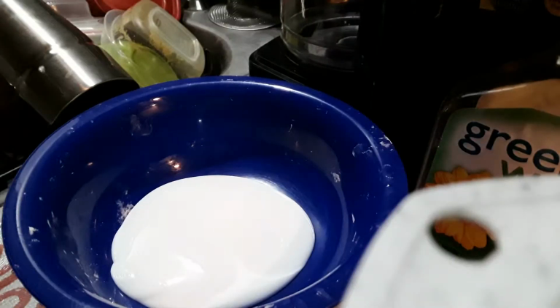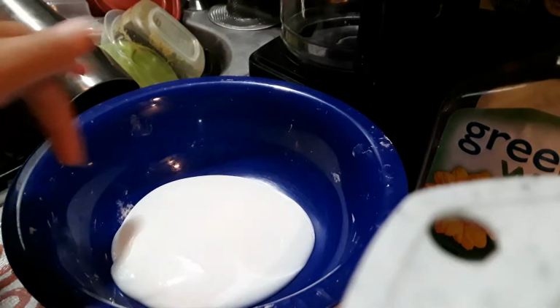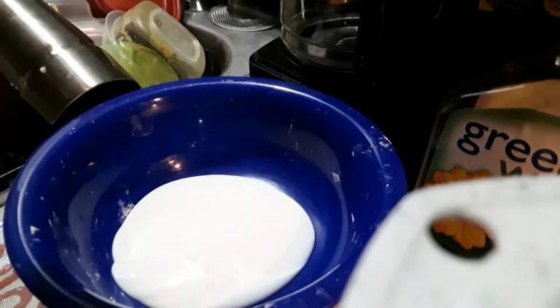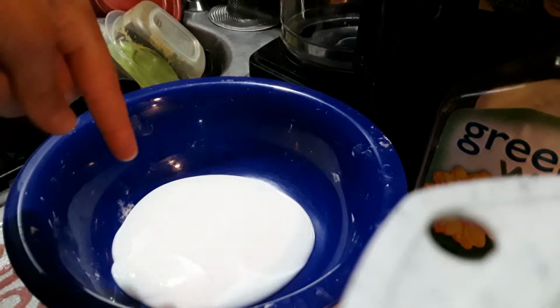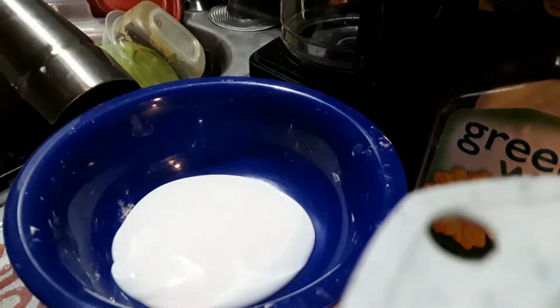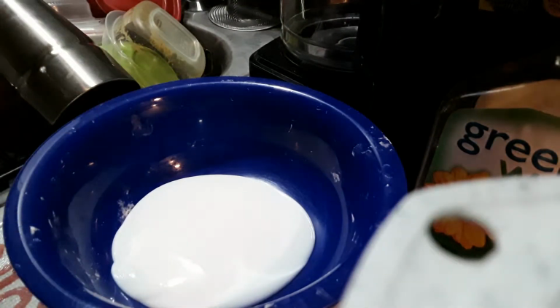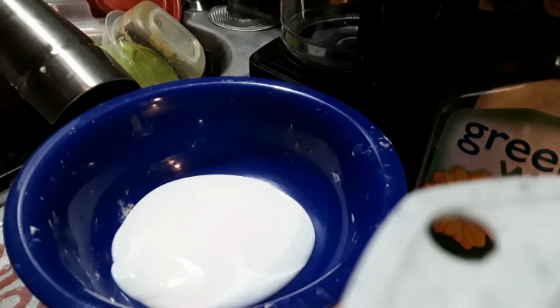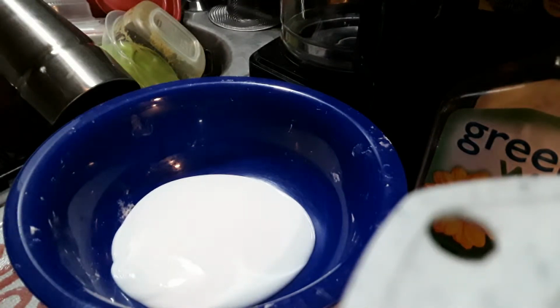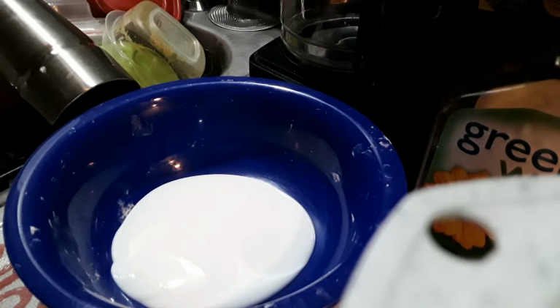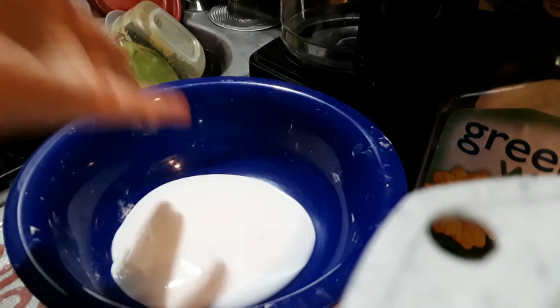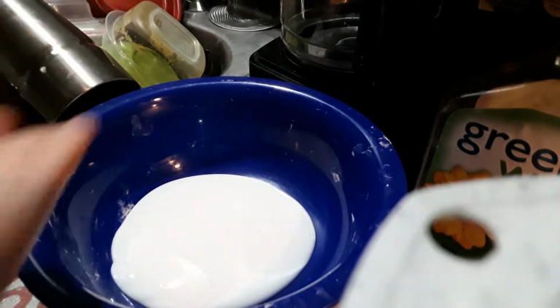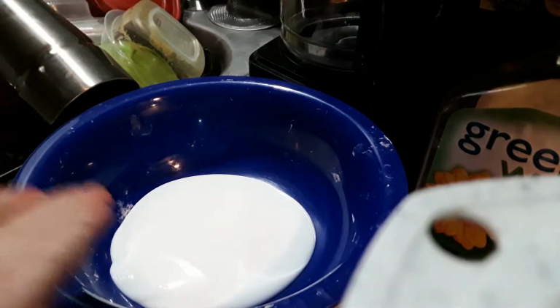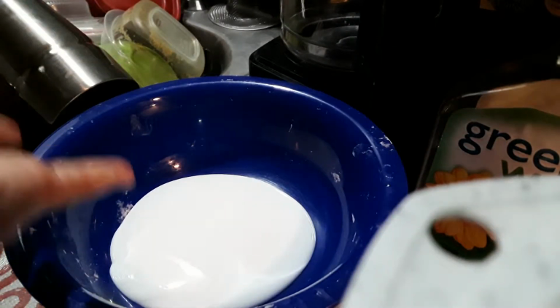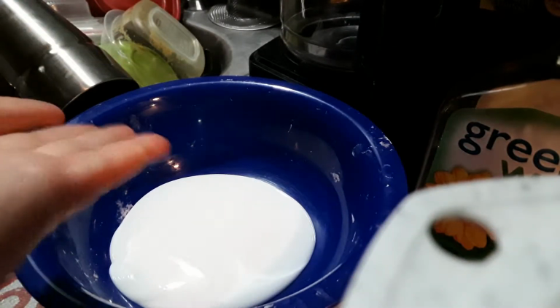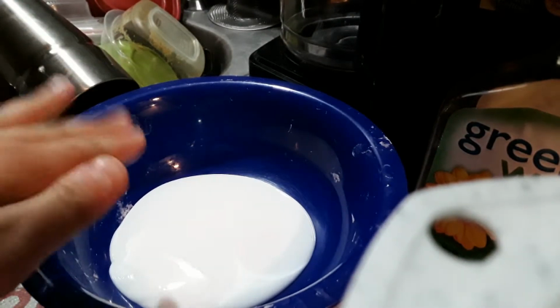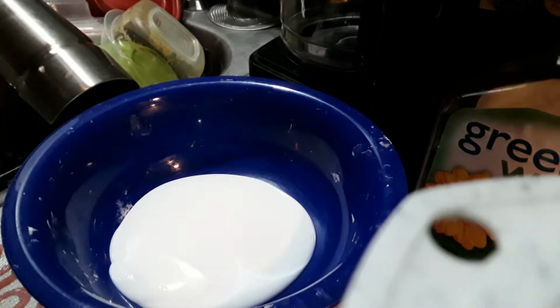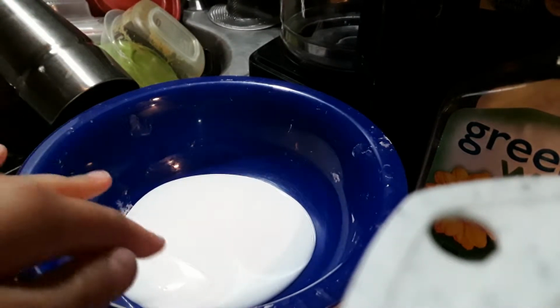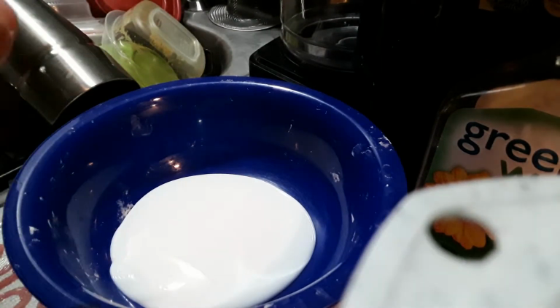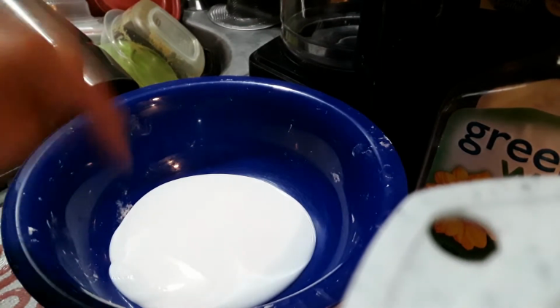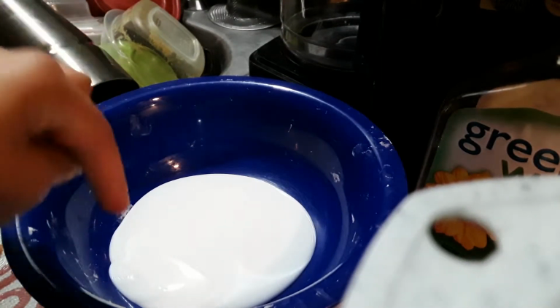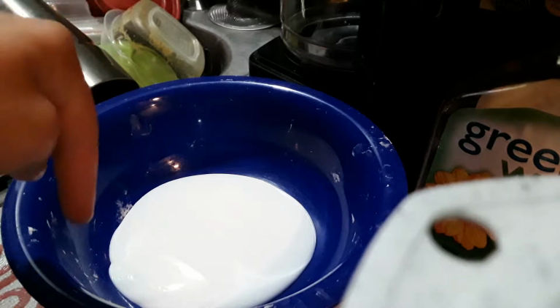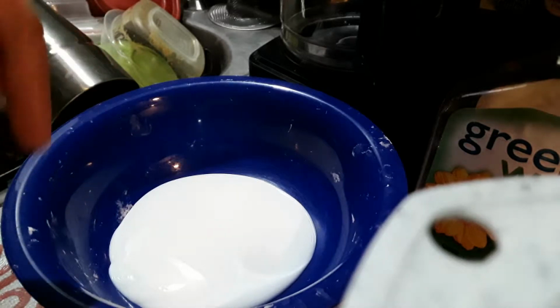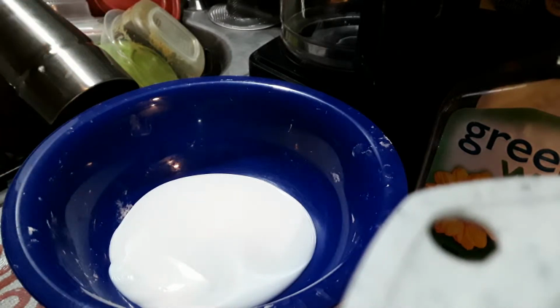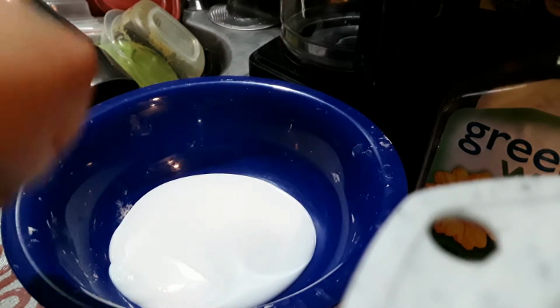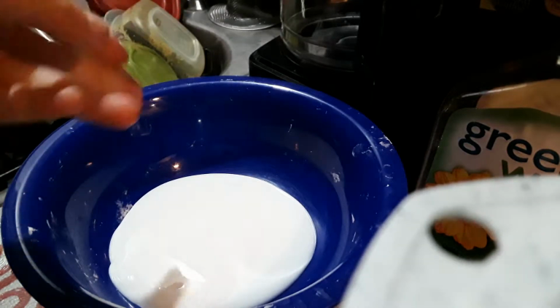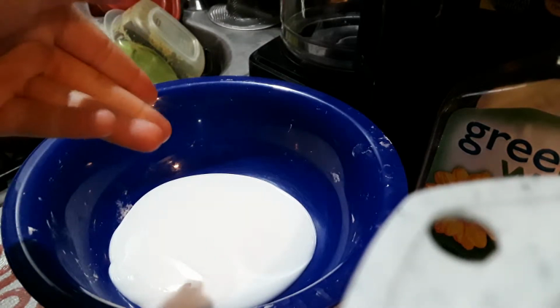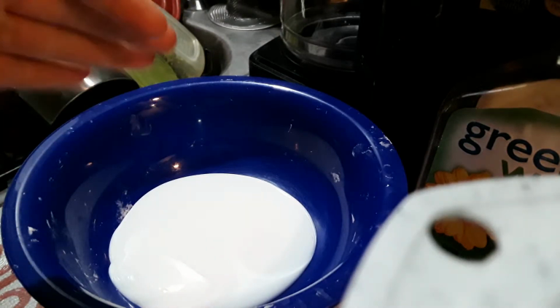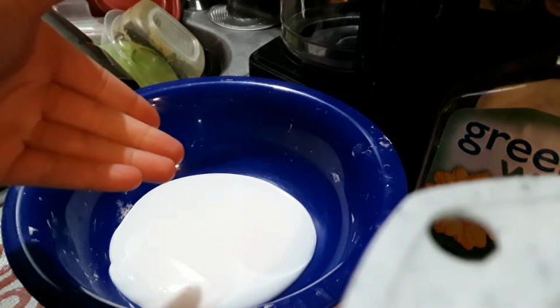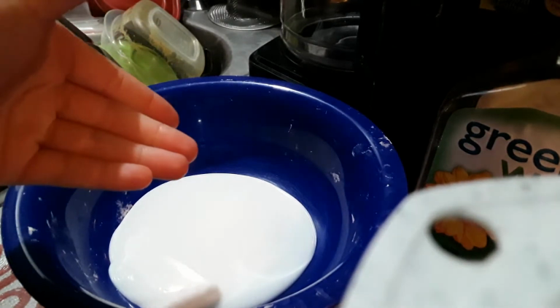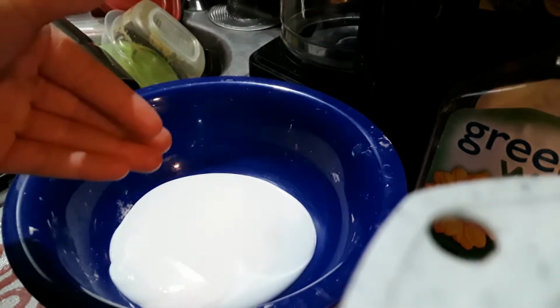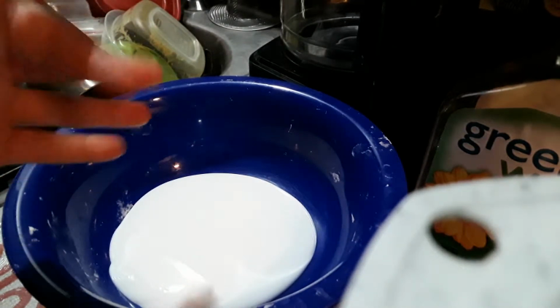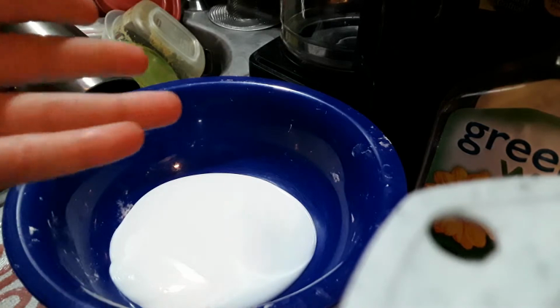Now that you've got your glue in your bowl, this next part is optional — you don't have to pick a color, but honestly I like to because it's fun. So now you need to pick a color. Or you can do shaving cream first; I prefer to do shaving cream first, but that's just me.